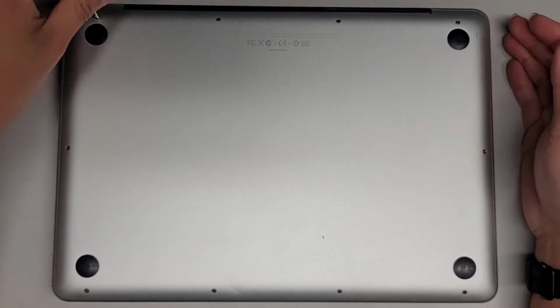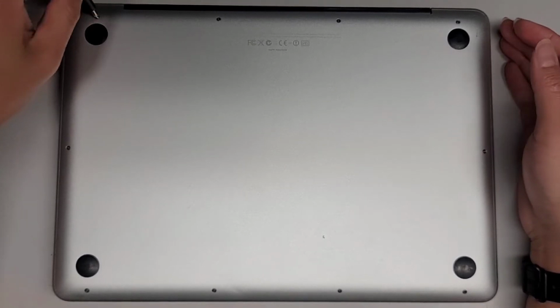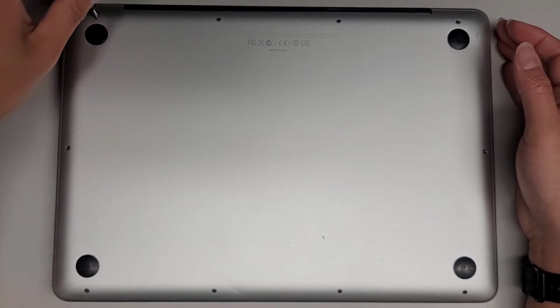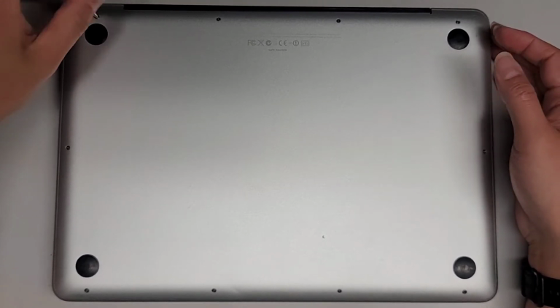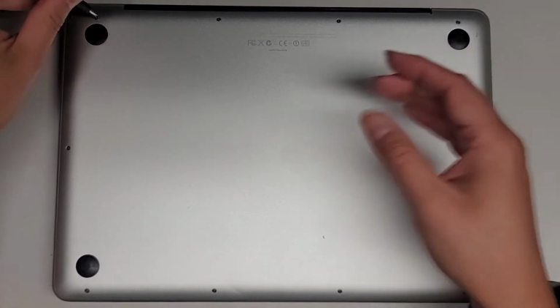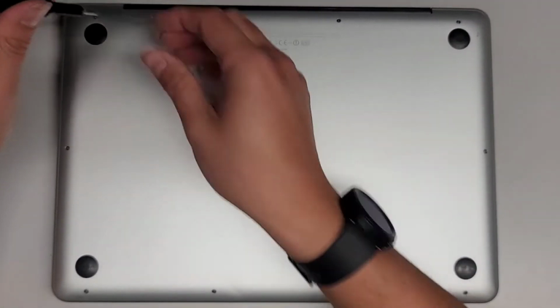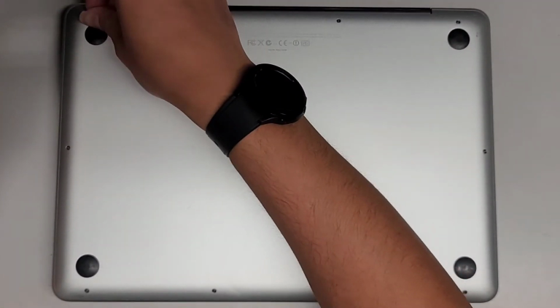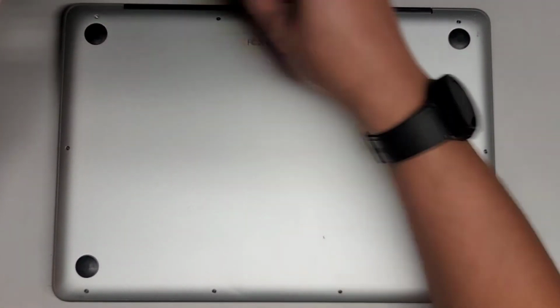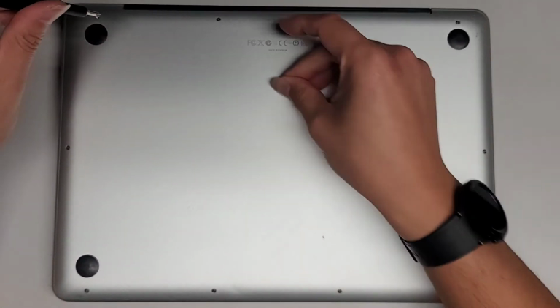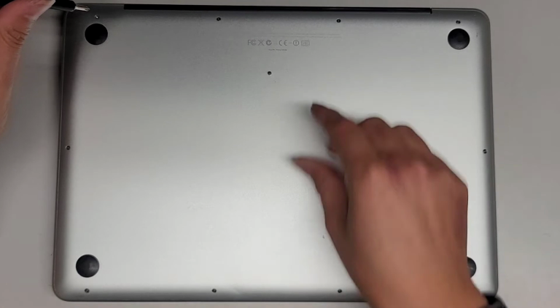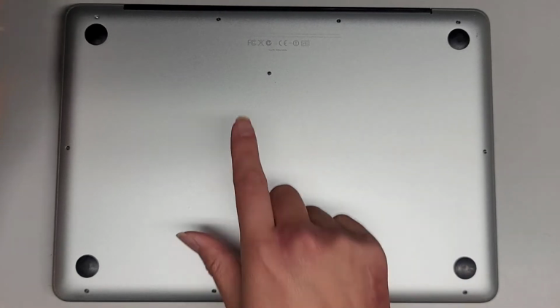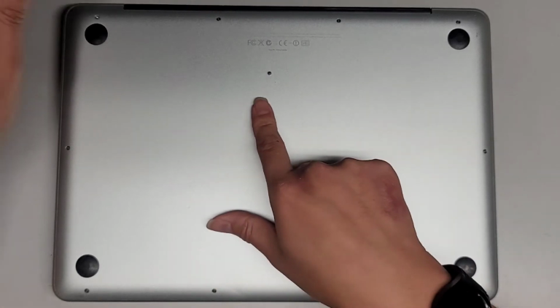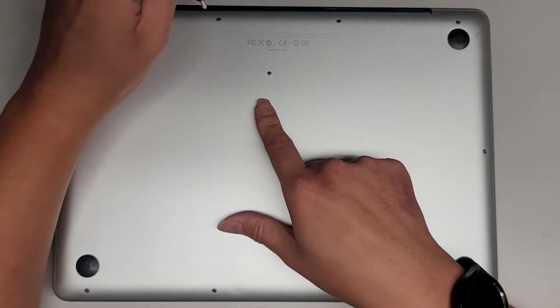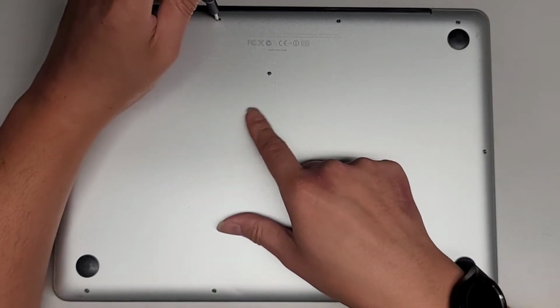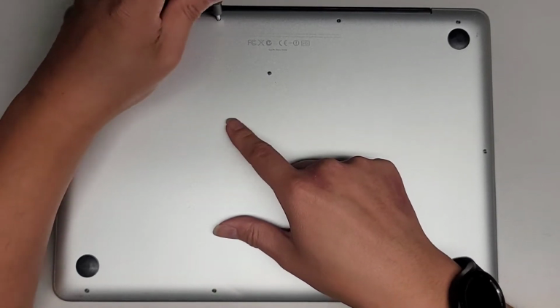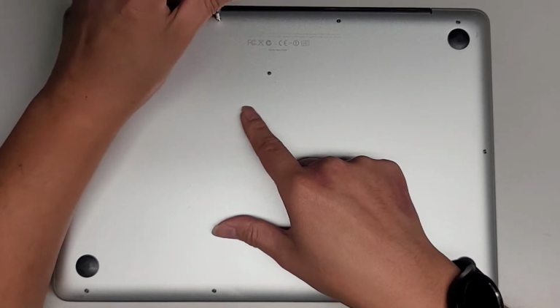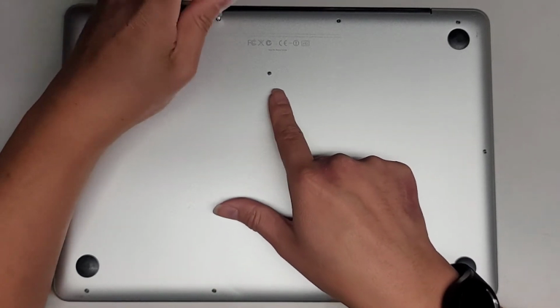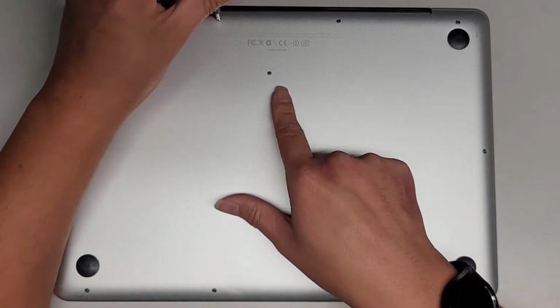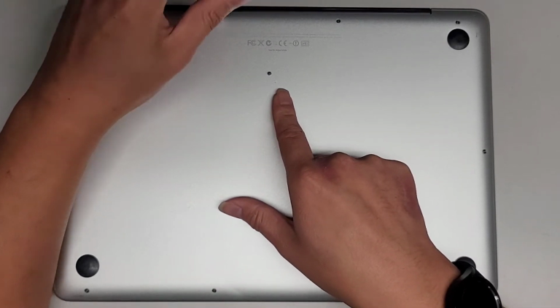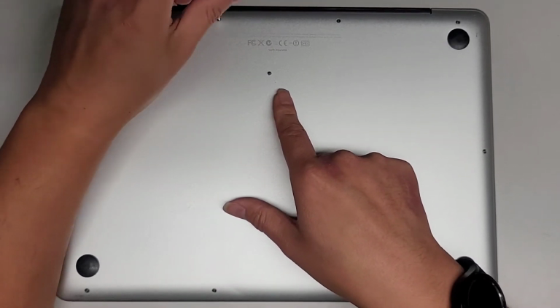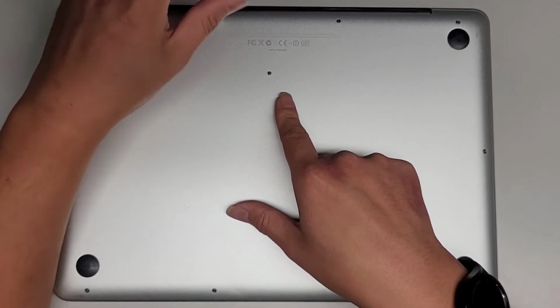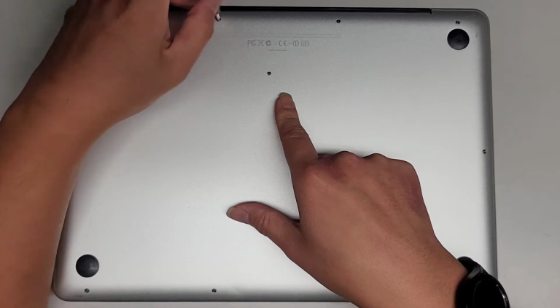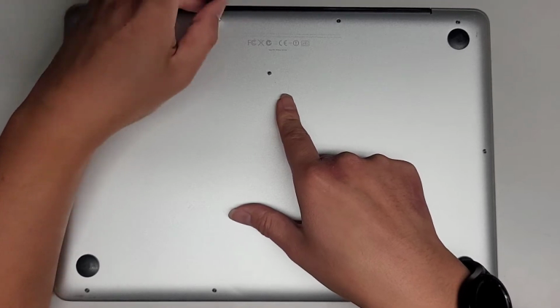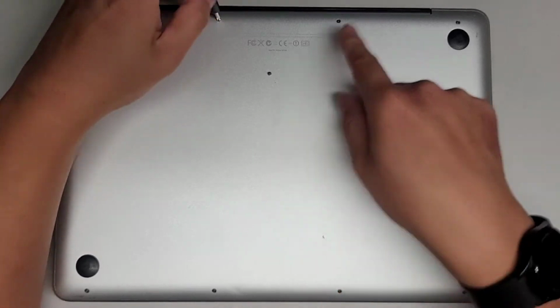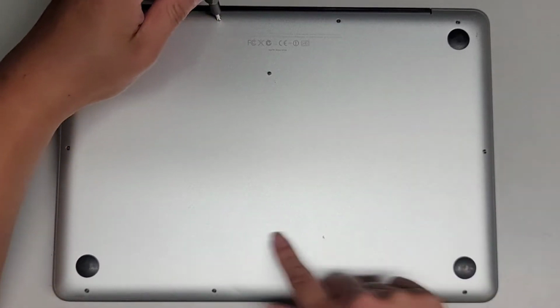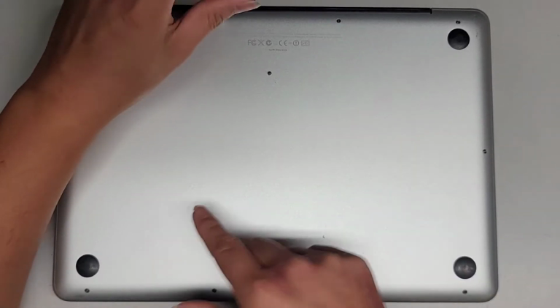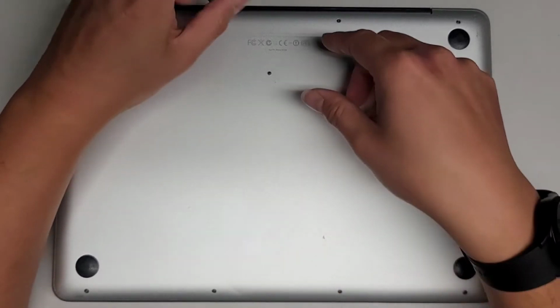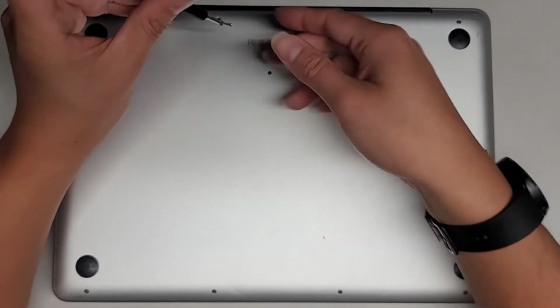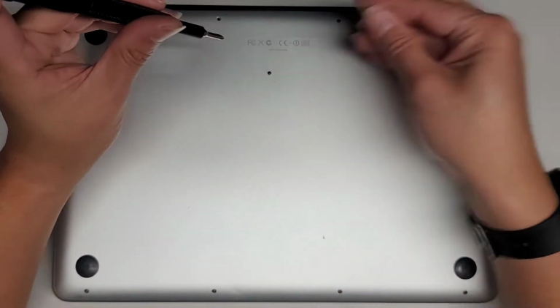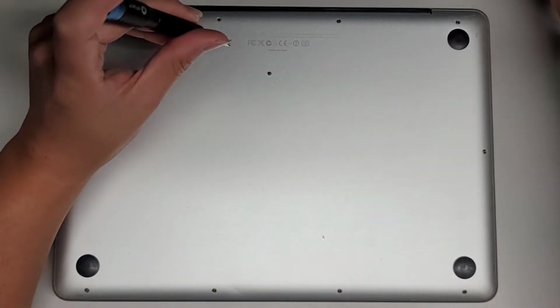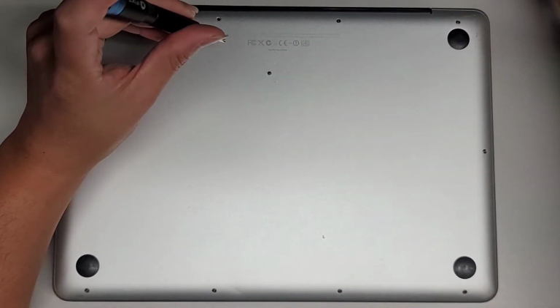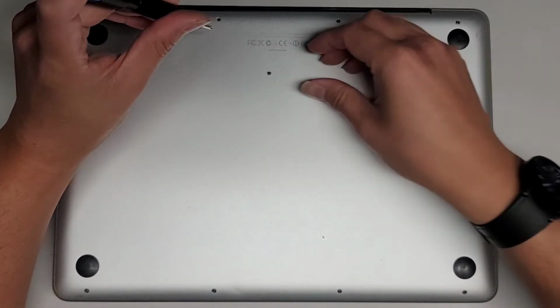We're going to use a PH0 or JIS0 screwdriver to remove all the screws from the bottom. You want to keep them in order because they can be different size, shape, and length. So I put them flat side down on my desk in the pattern I remove them. We have this rectangular shape, so we're going to remove the screws and put them in that pattern.